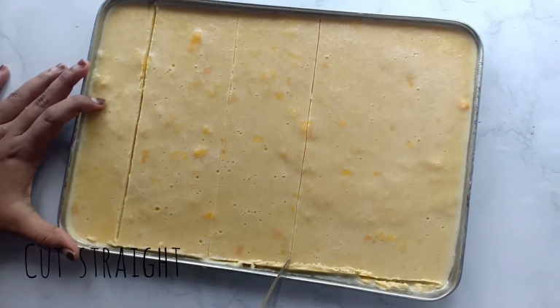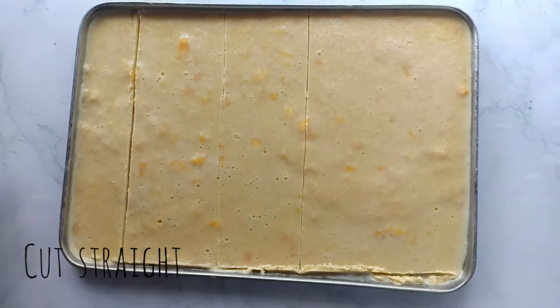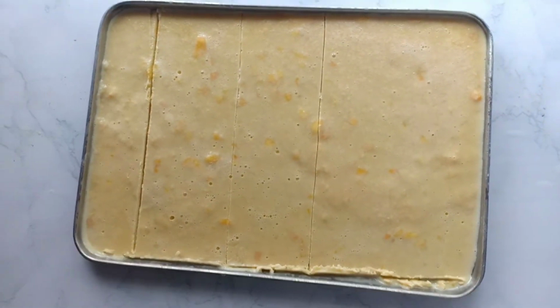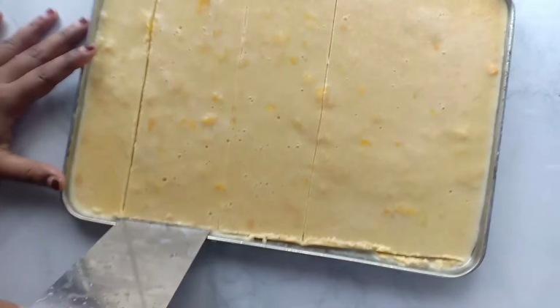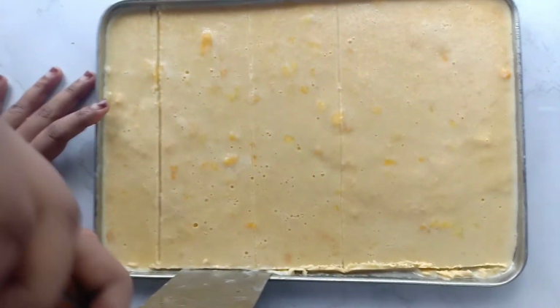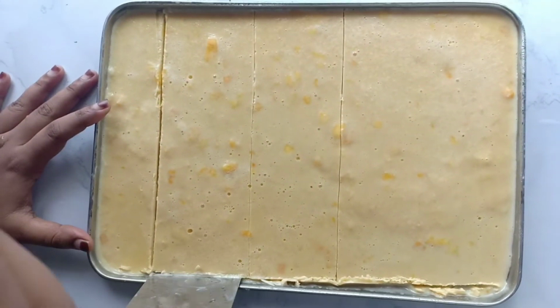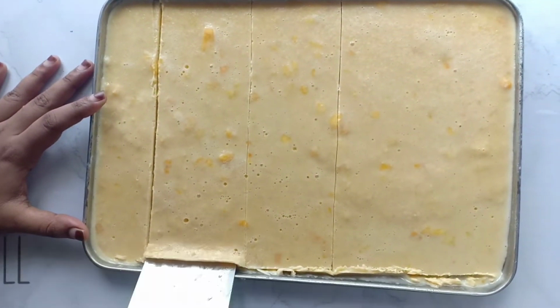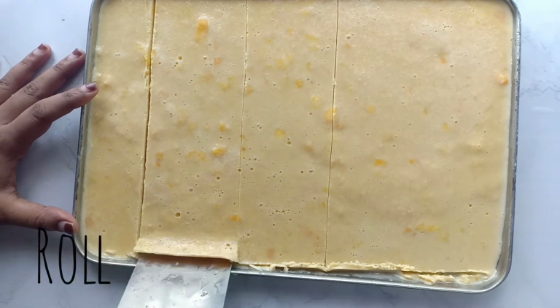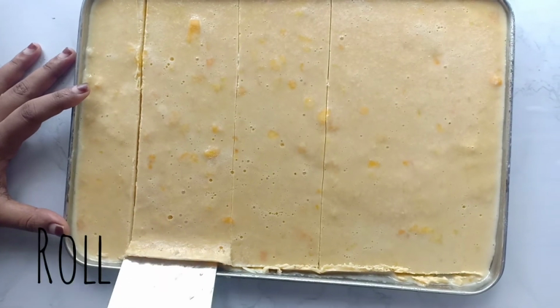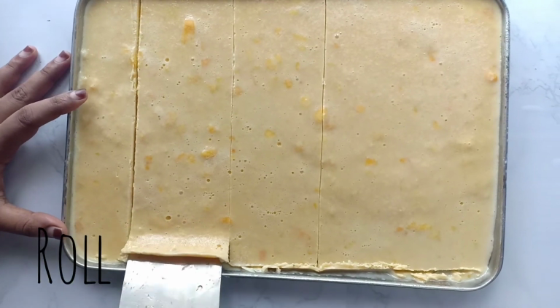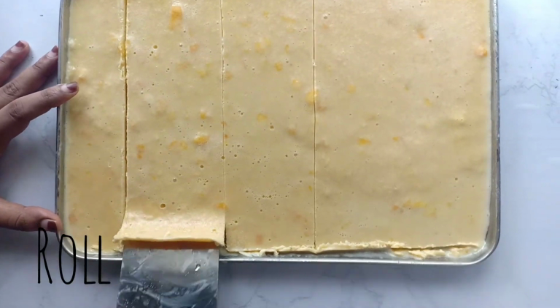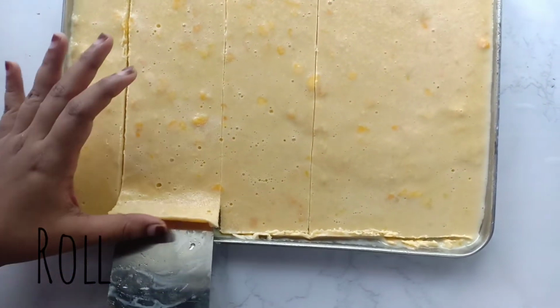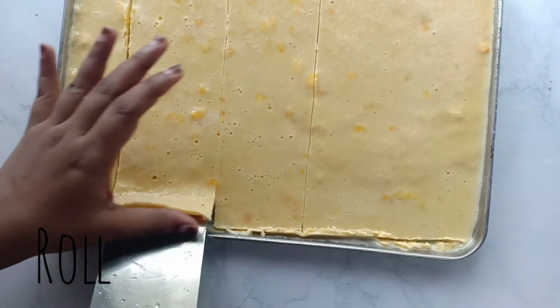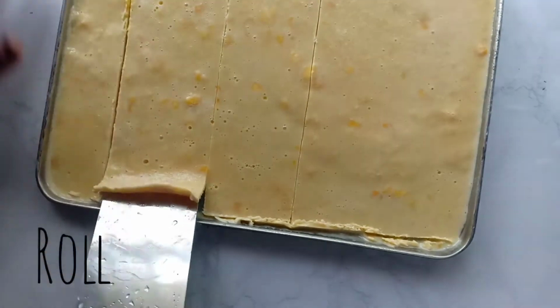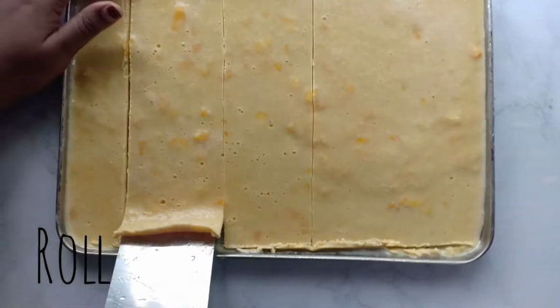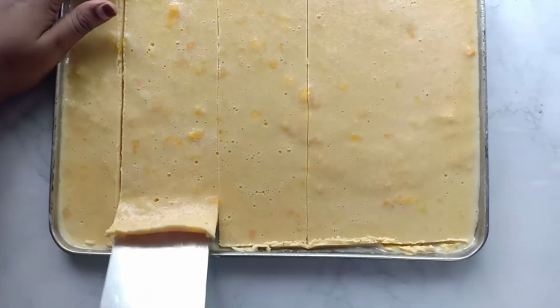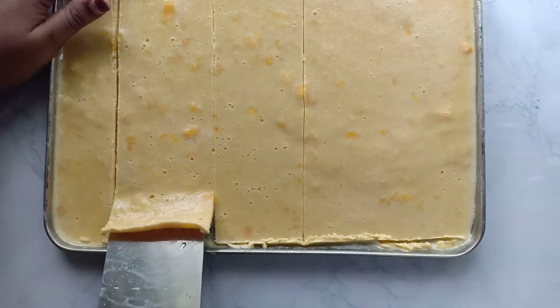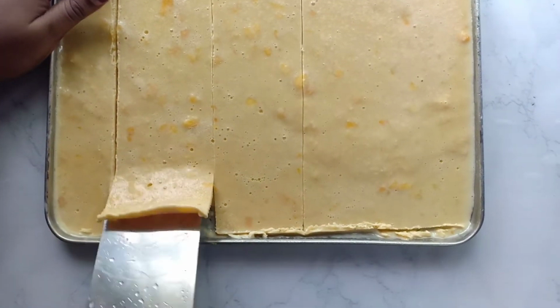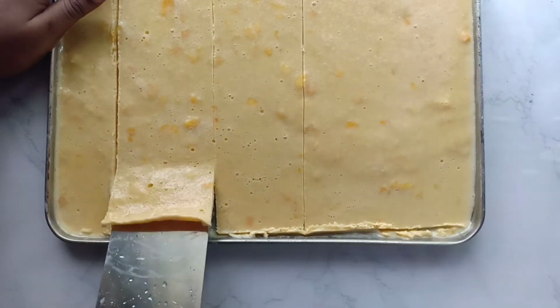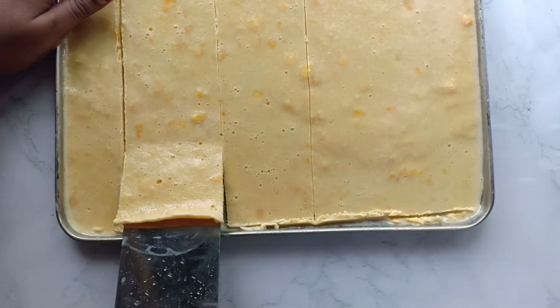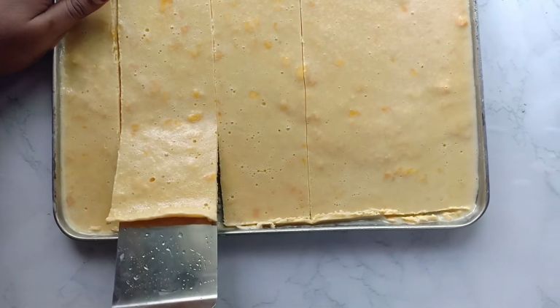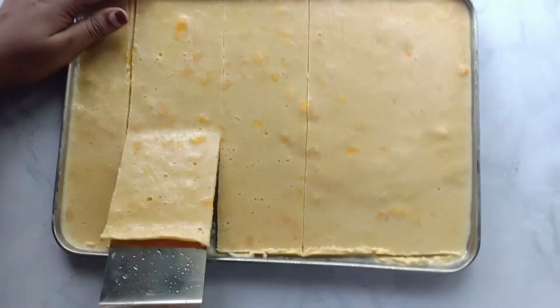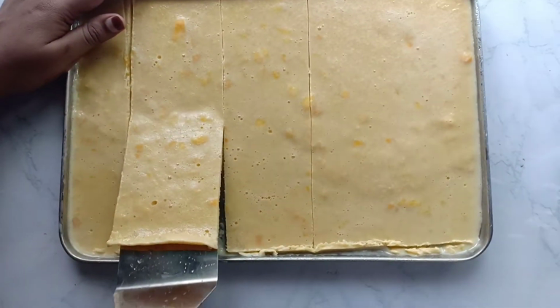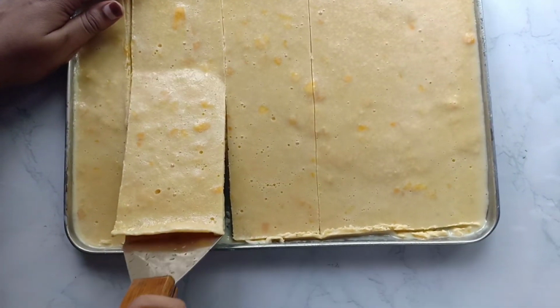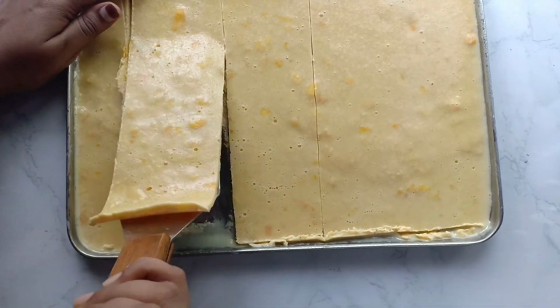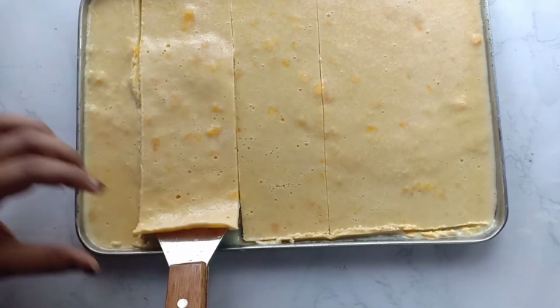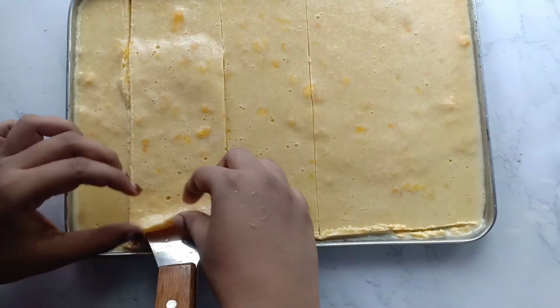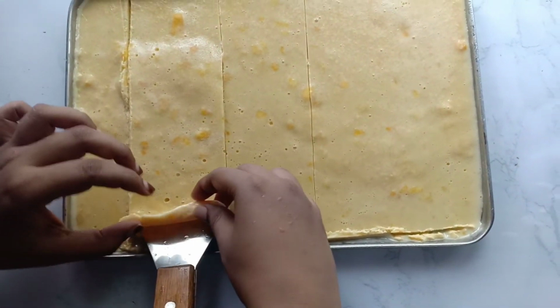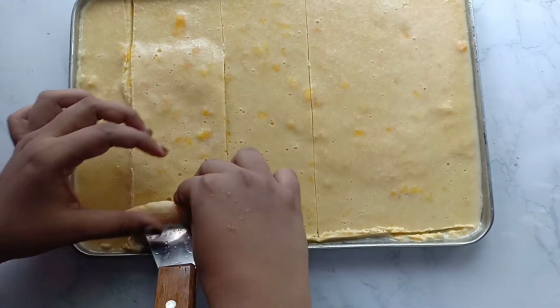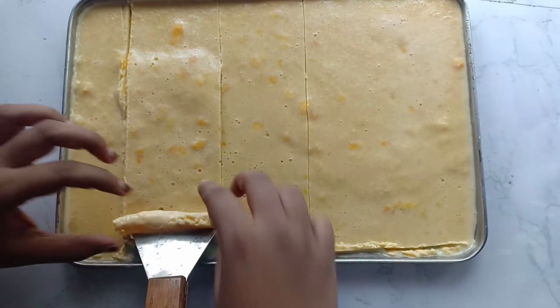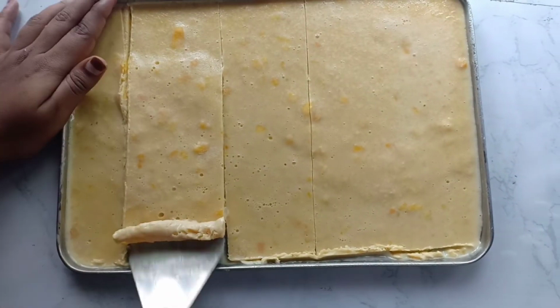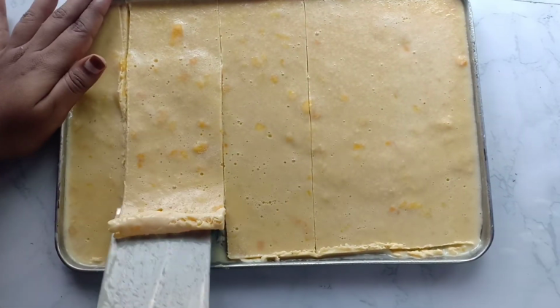I have already frozen it. Then add a knife — it is perfect ice cream rolls. It is homemade, but the taste was super!